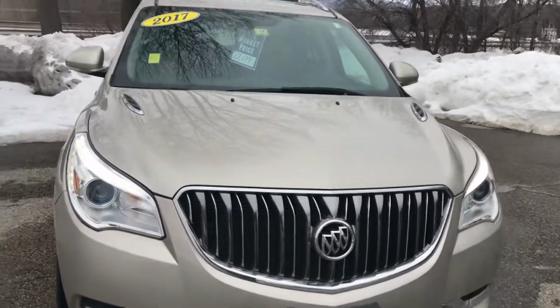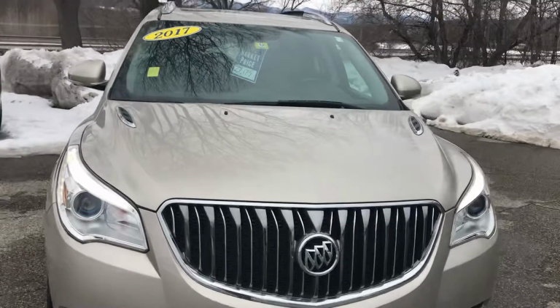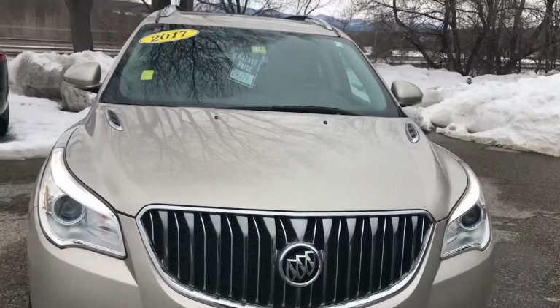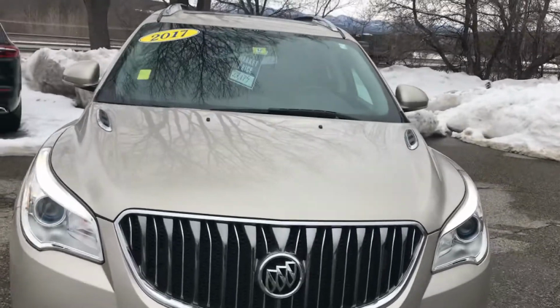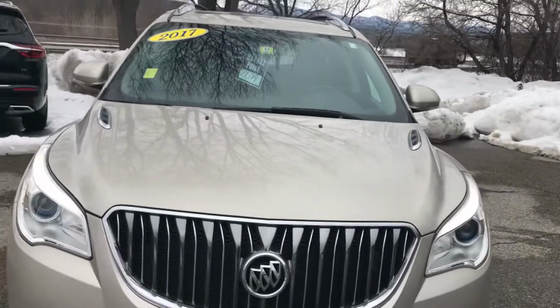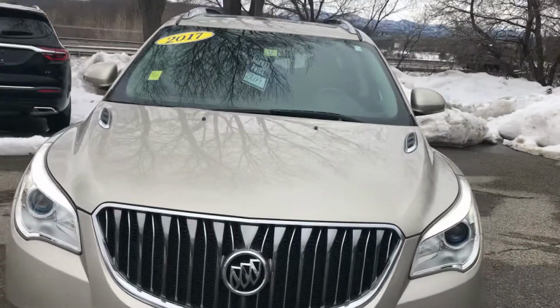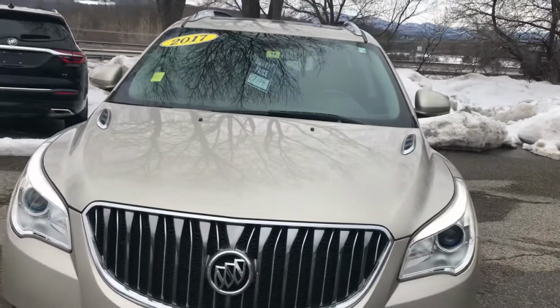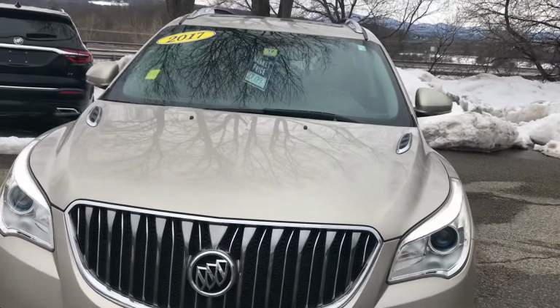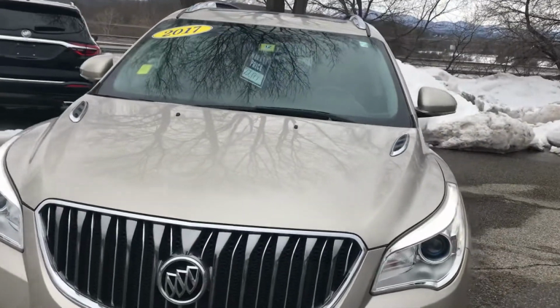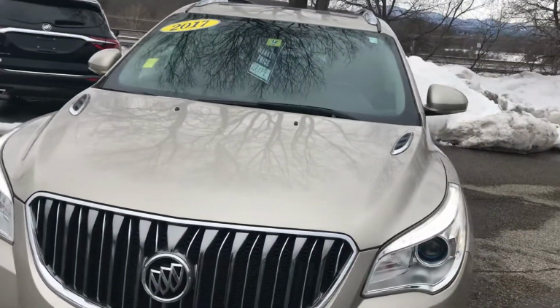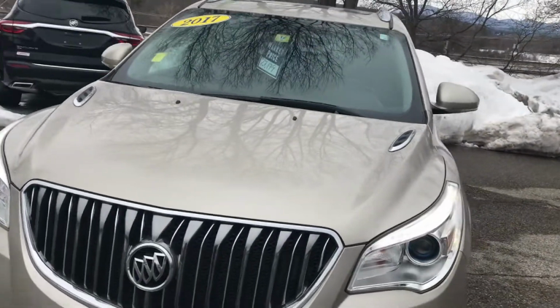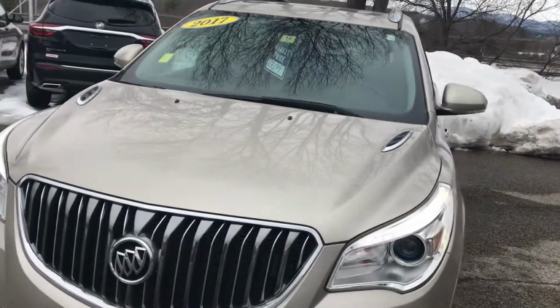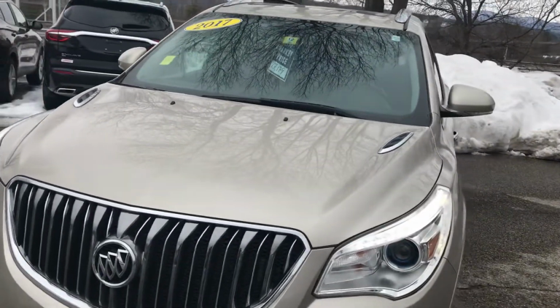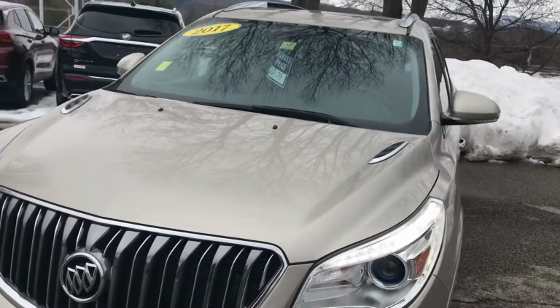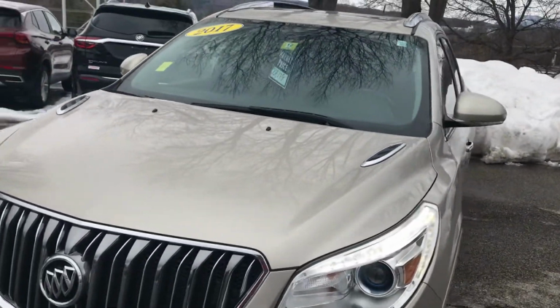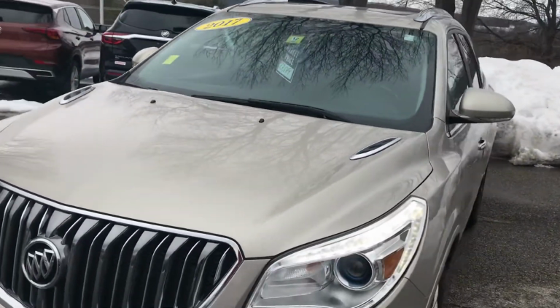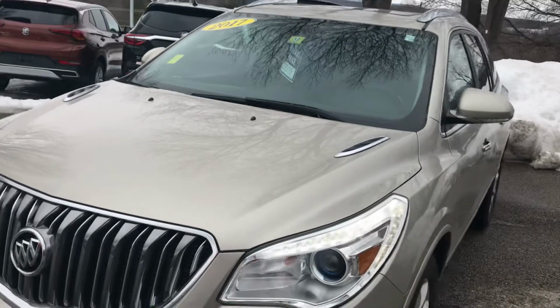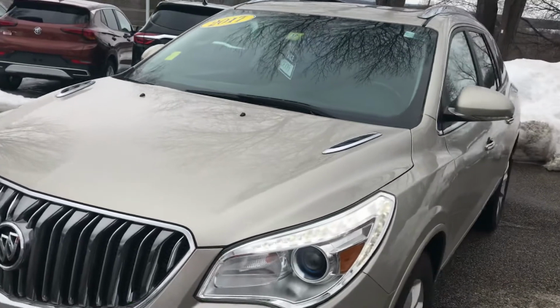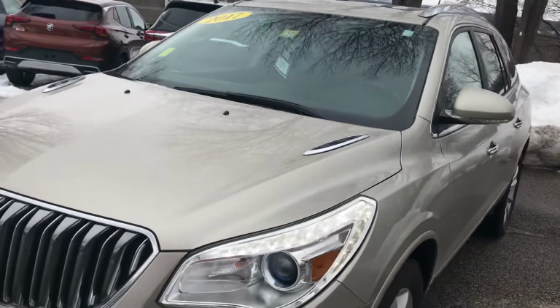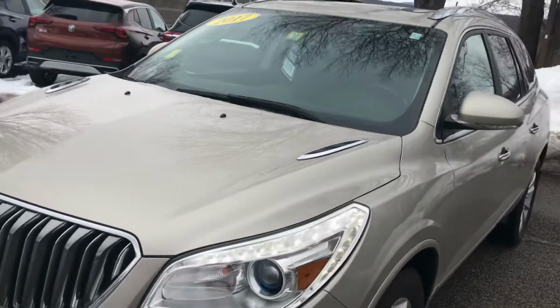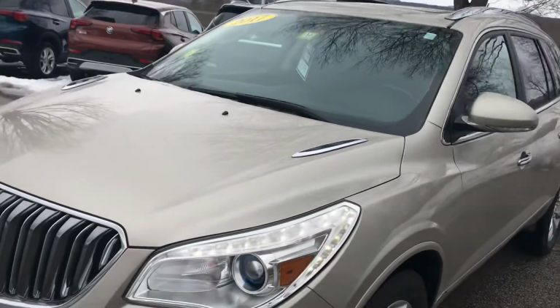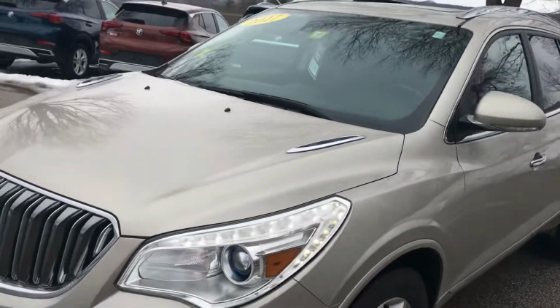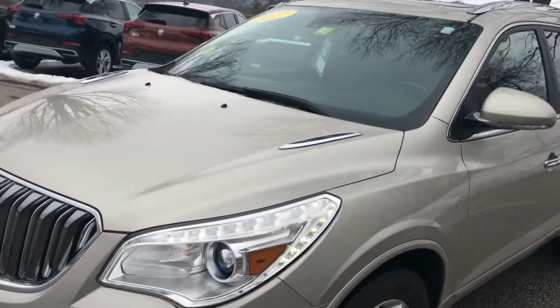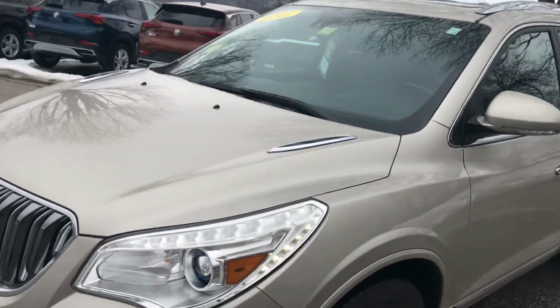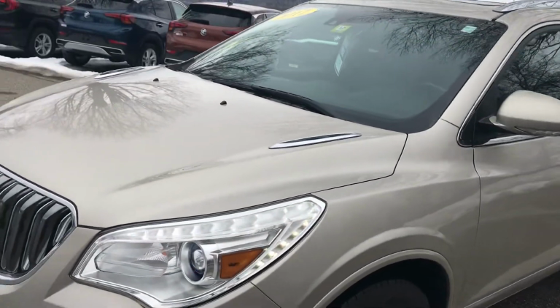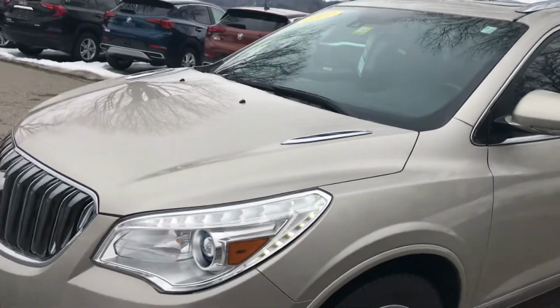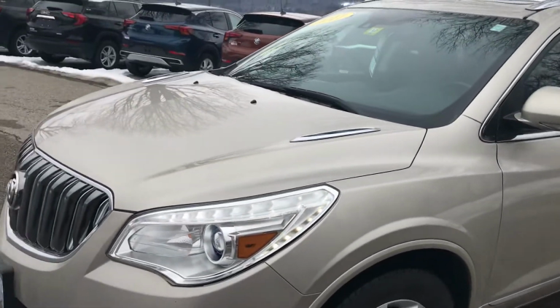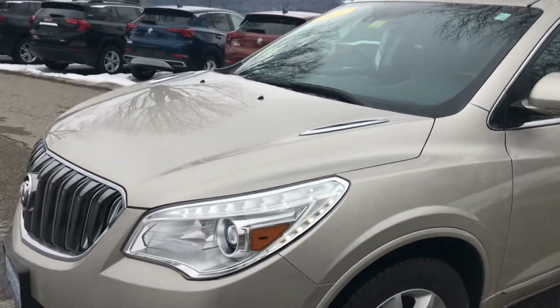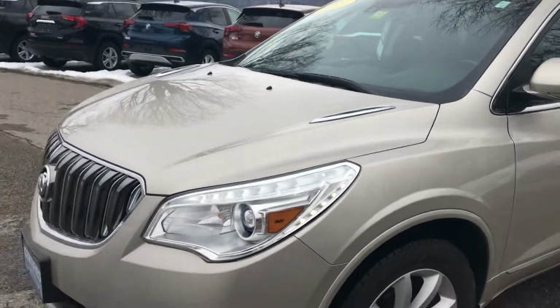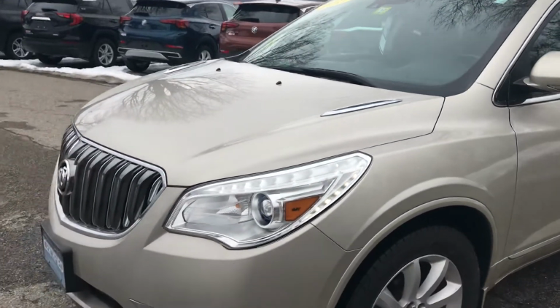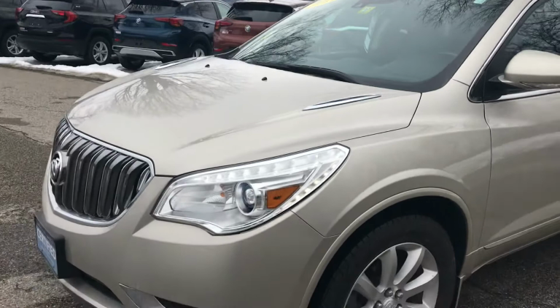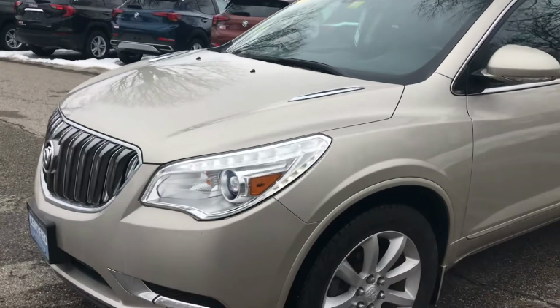Just want to thank you for your recent inquiry on this 2017 Buick Enclave. This is a premium group package, all wheel drive vehicle. This is a very well equipped vehicle and you can see it is GM certified.